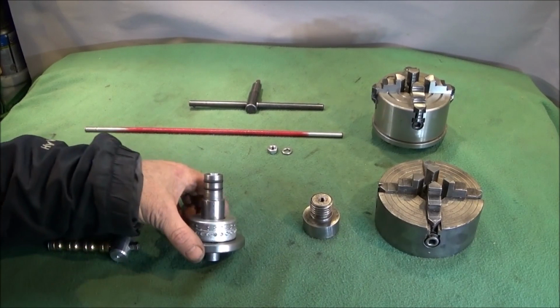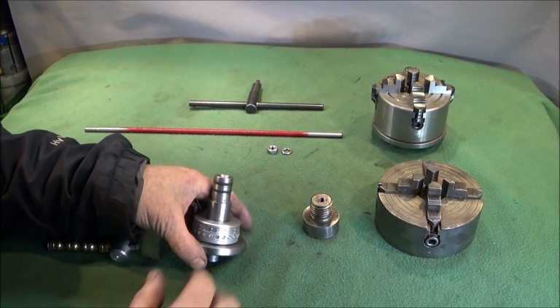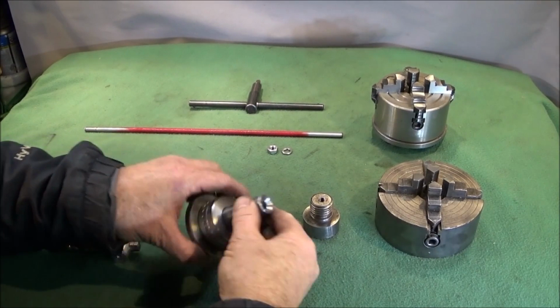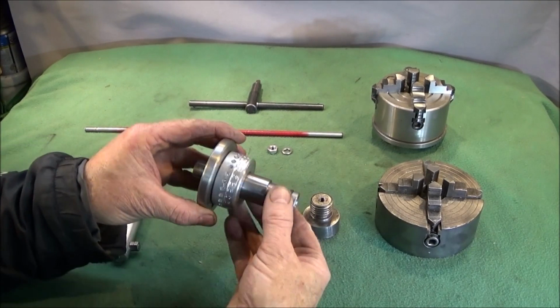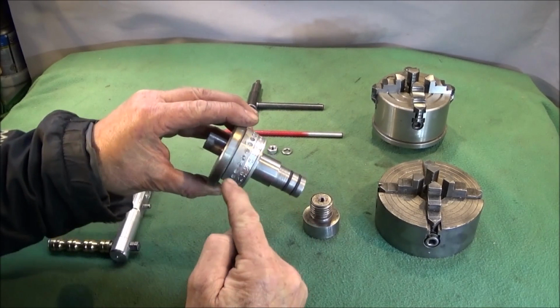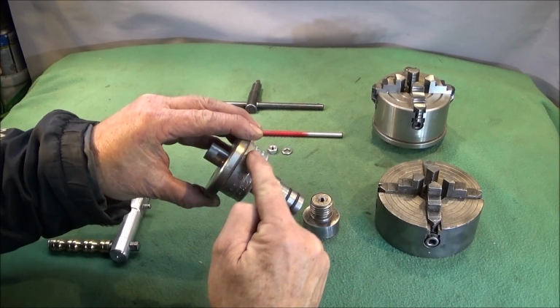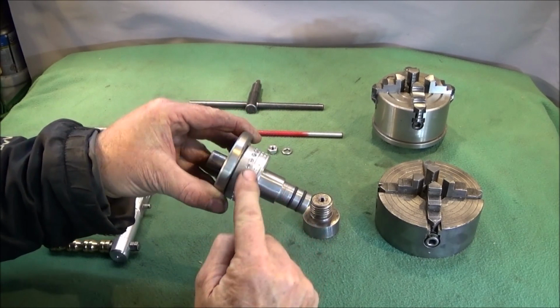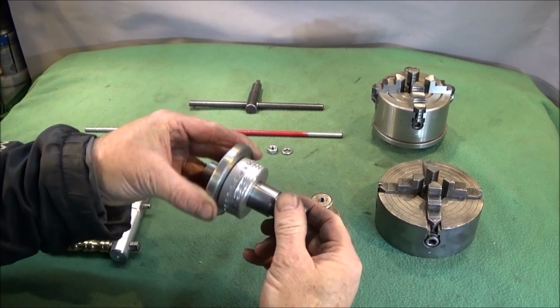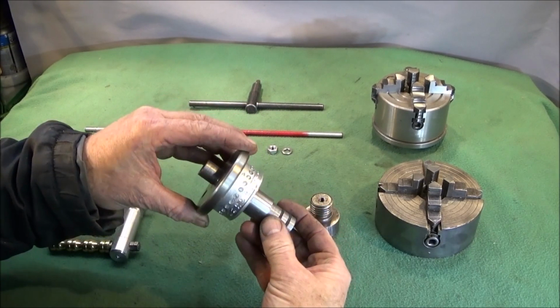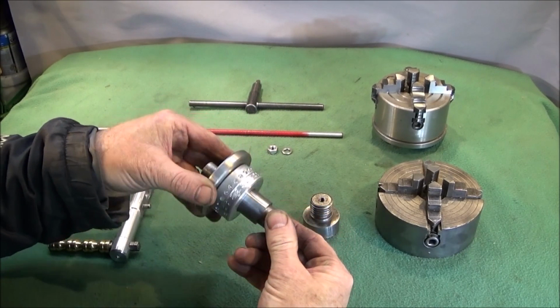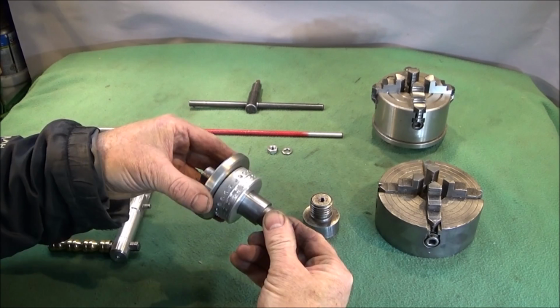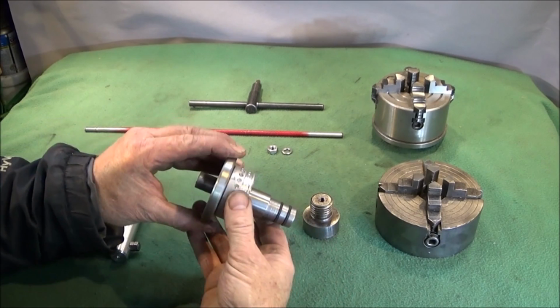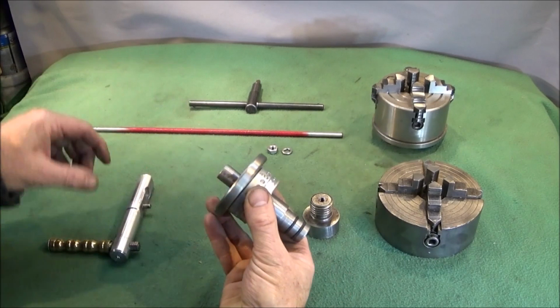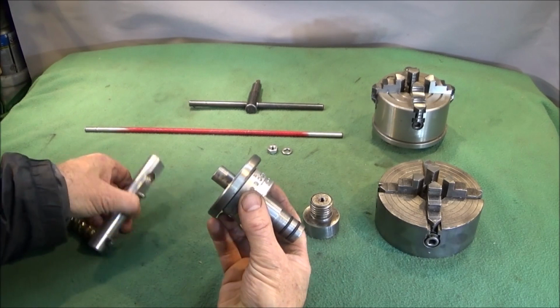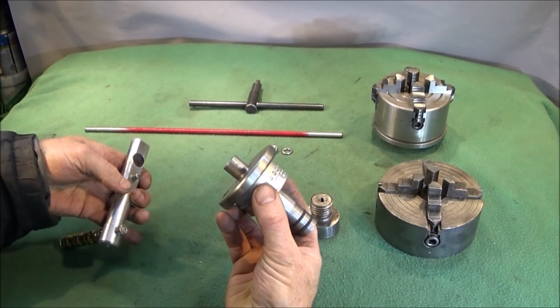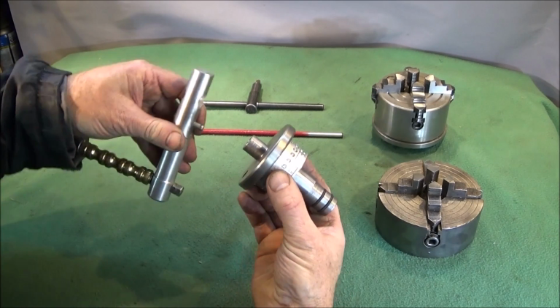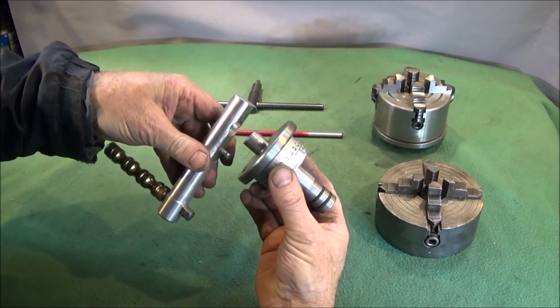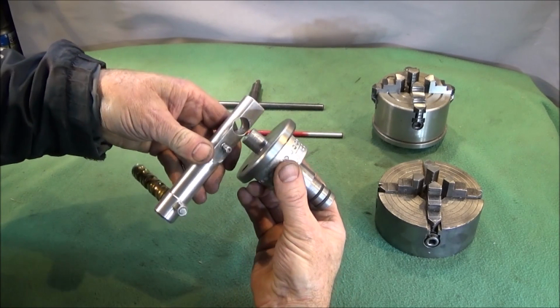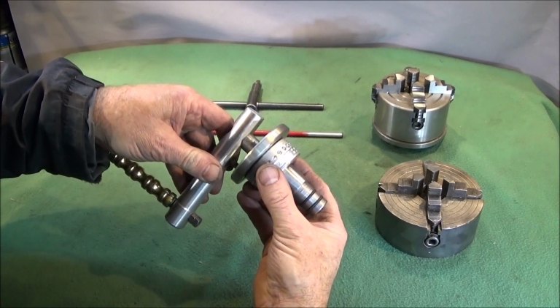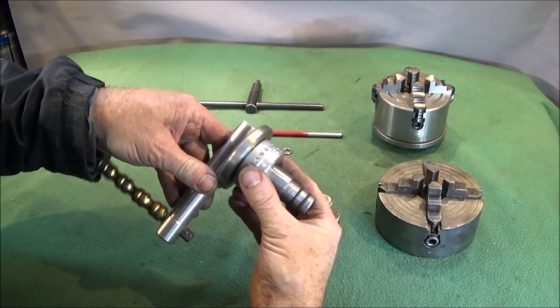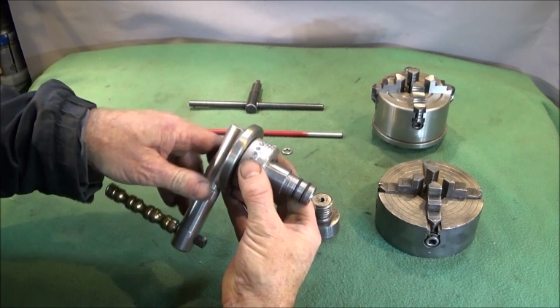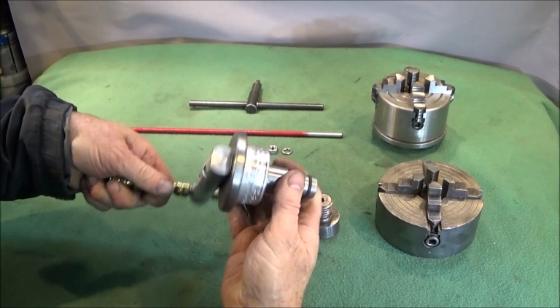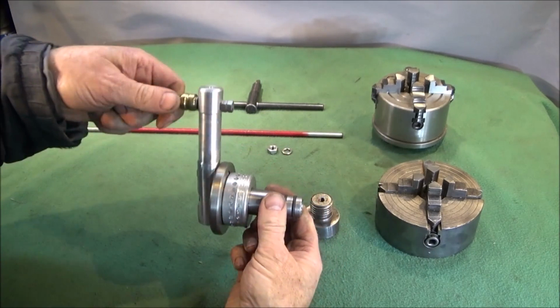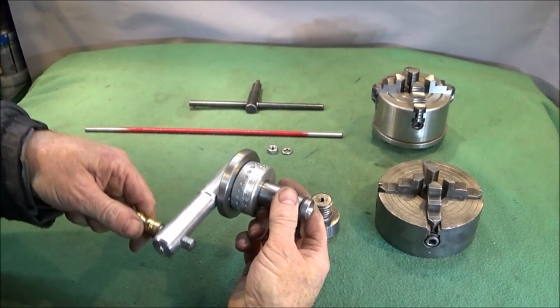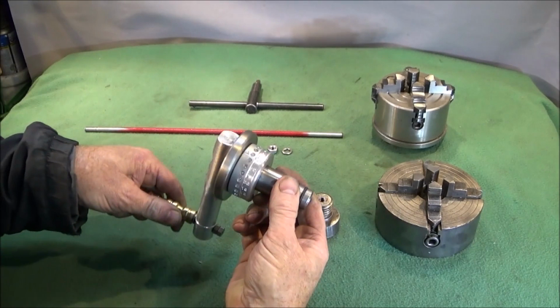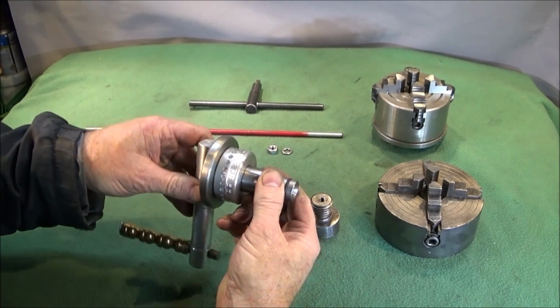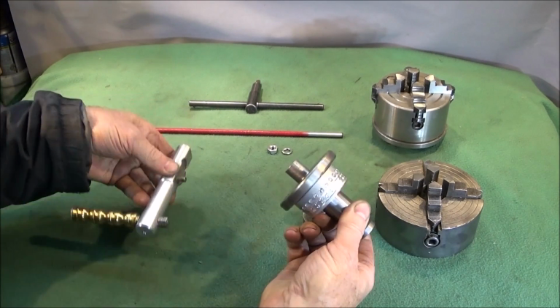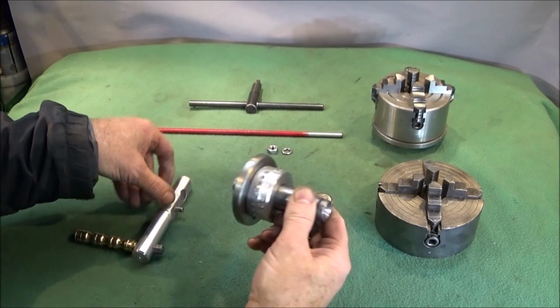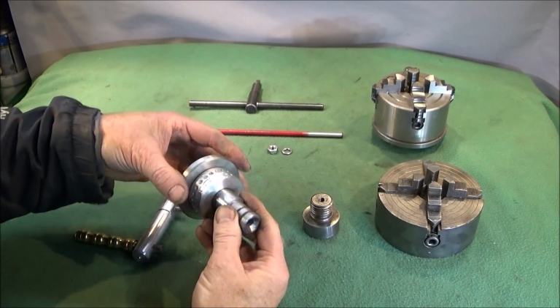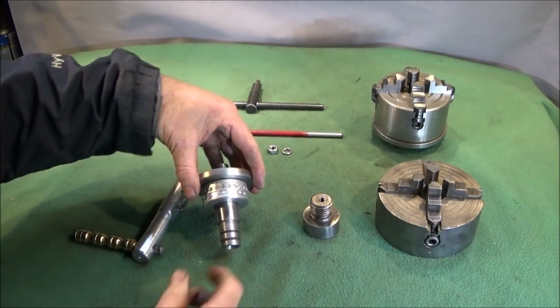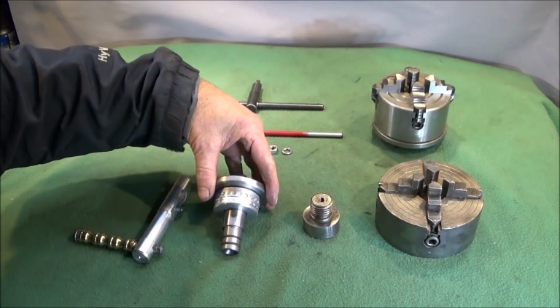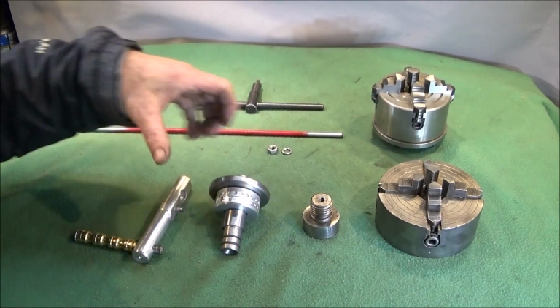I've also included the 24-hole indexing ring and made a quick release handle for doing screw tapping on the lathe.